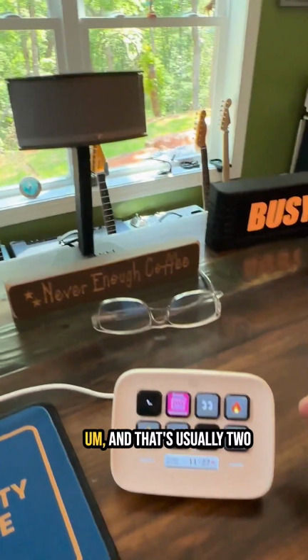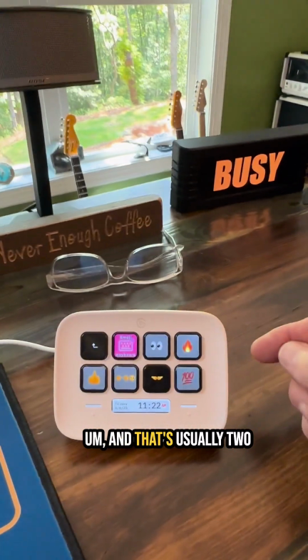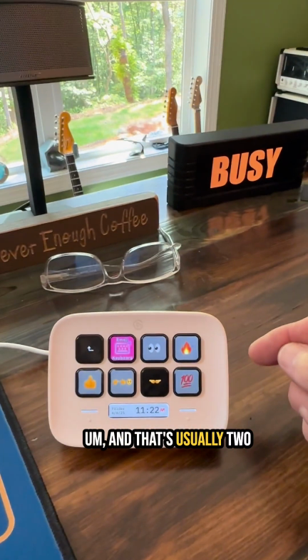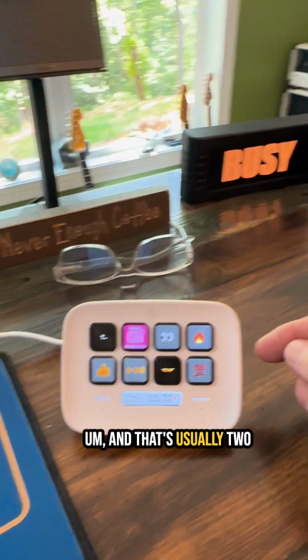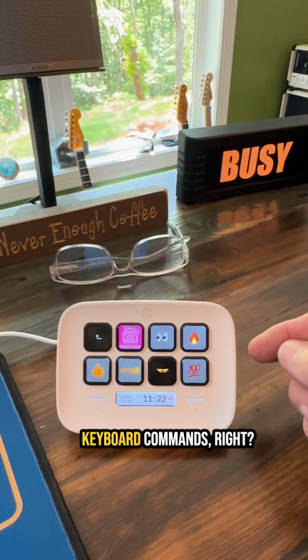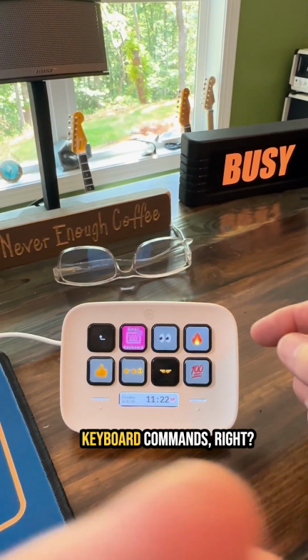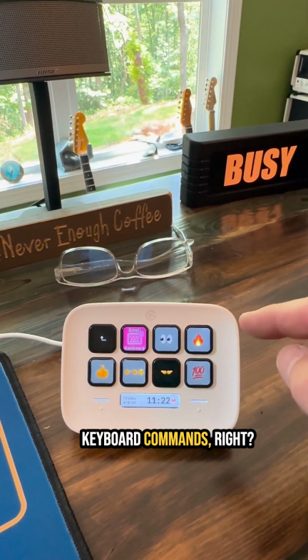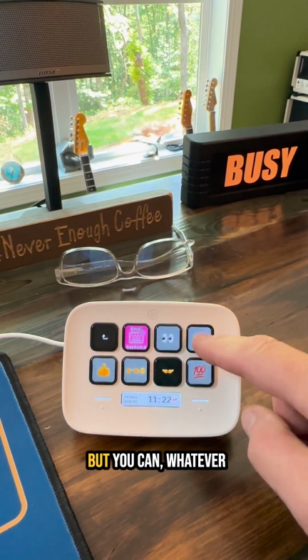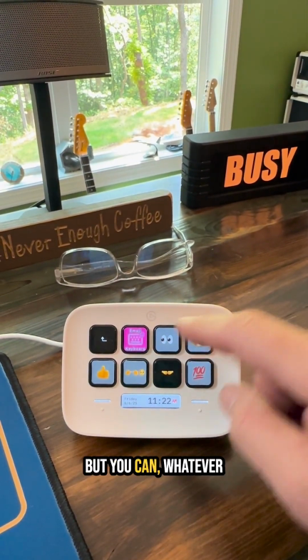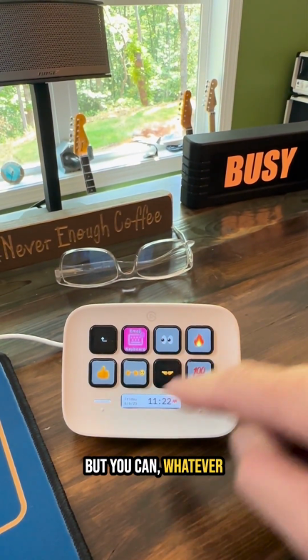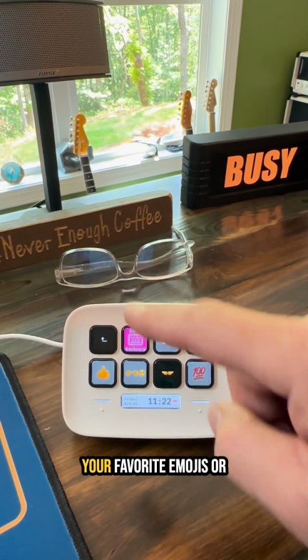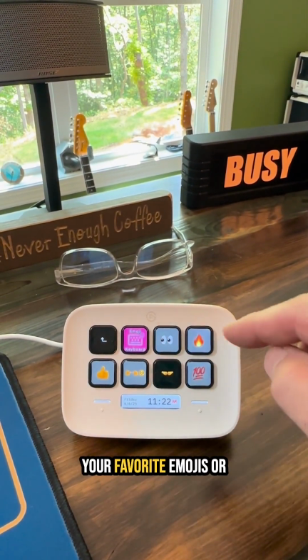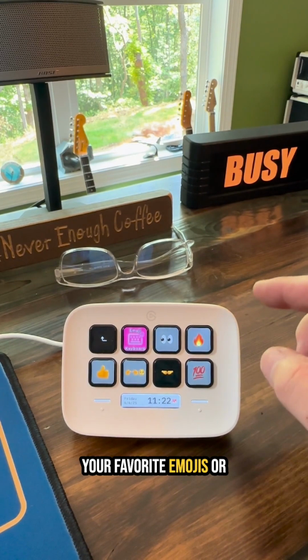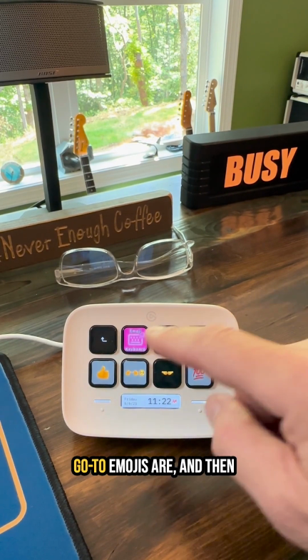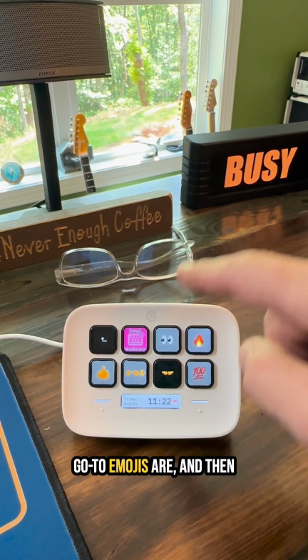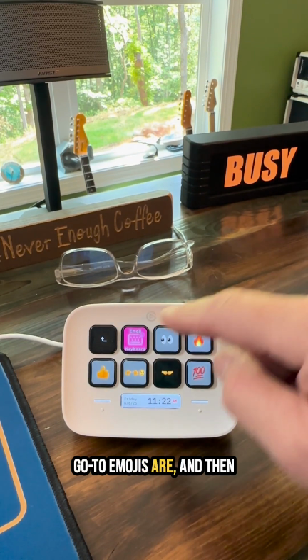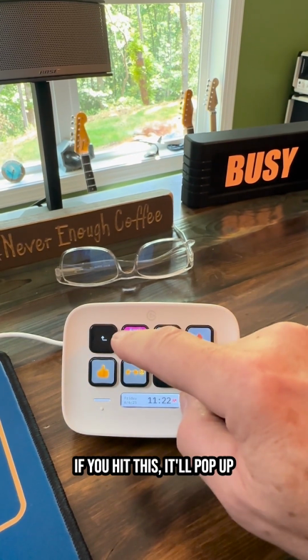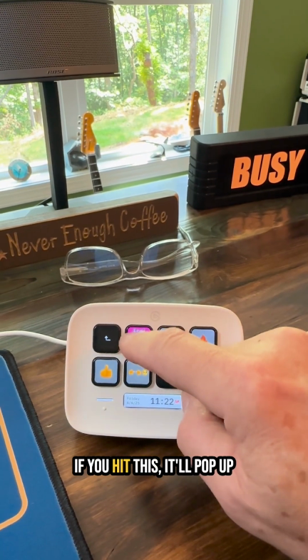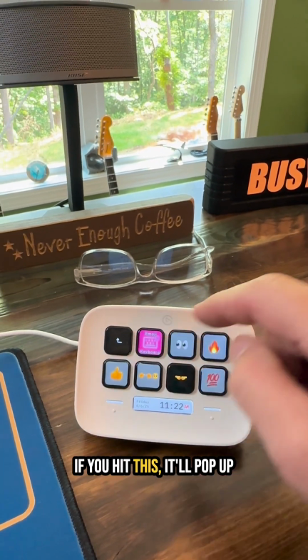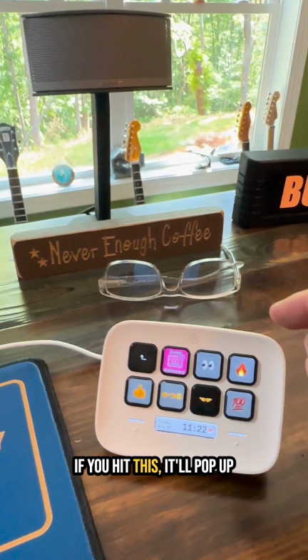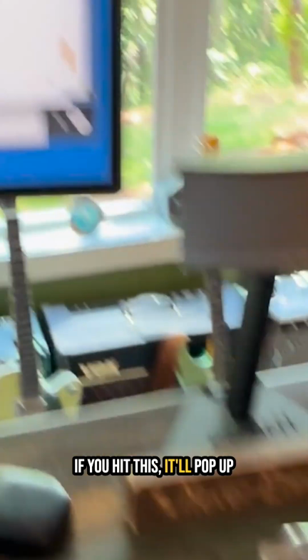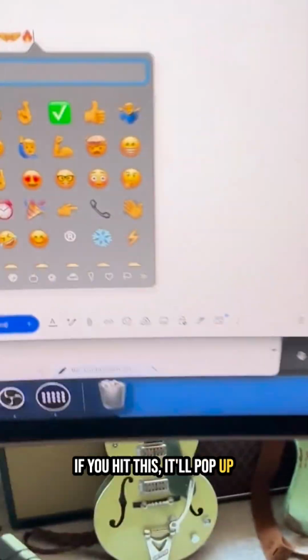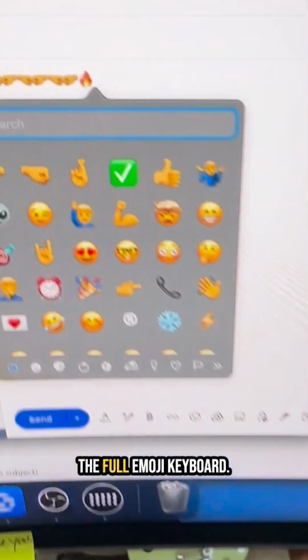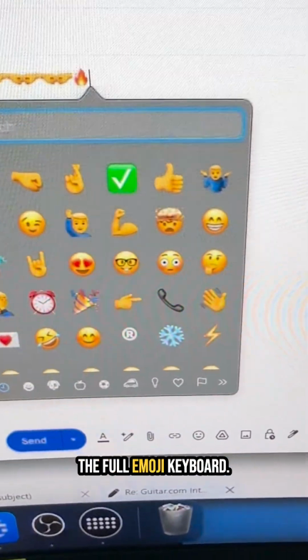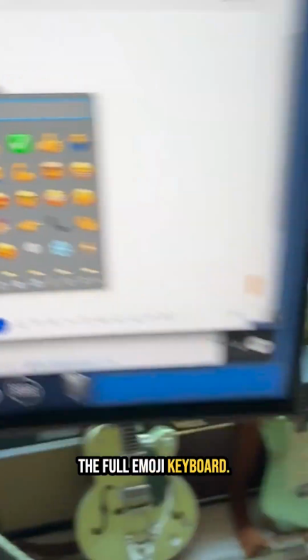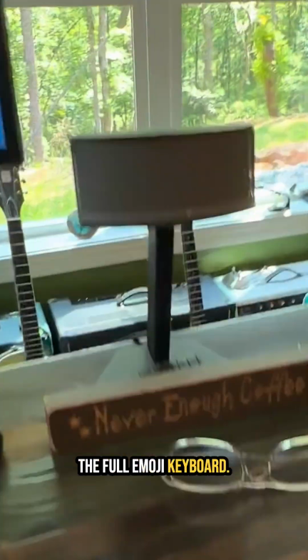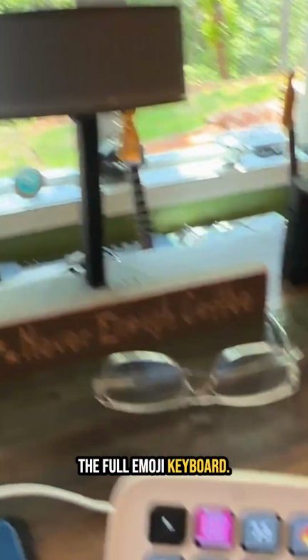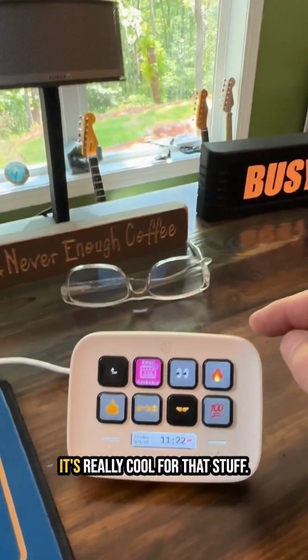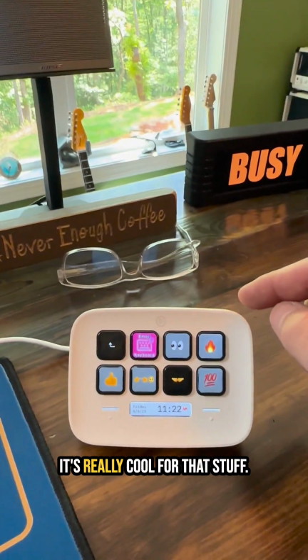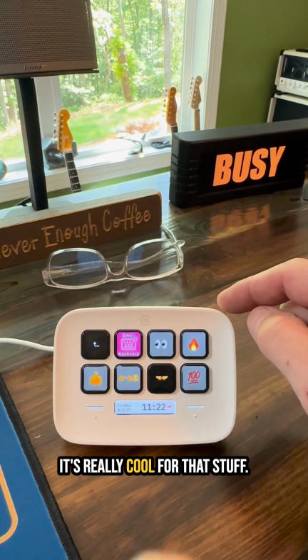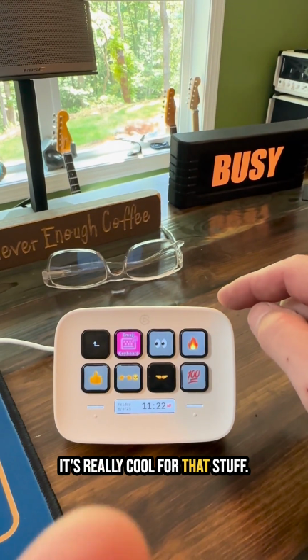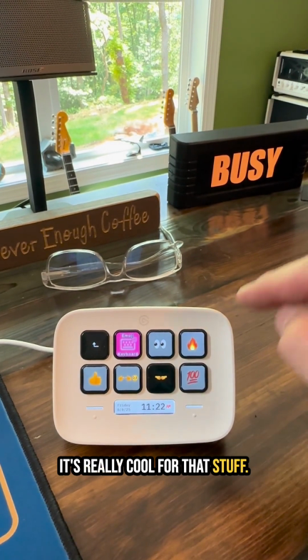That's usually two keyboard commands, right? But you can set whatever your favorite or go-to emojis are, and if you hit this it'll pop up the full emoji keyboard. It's really cool for that stuff.